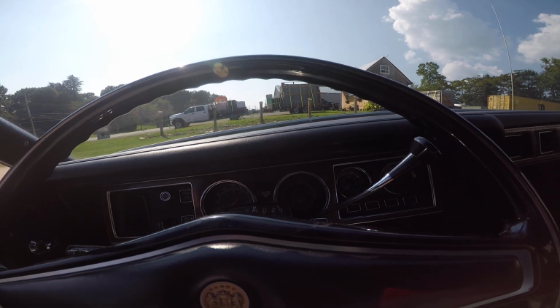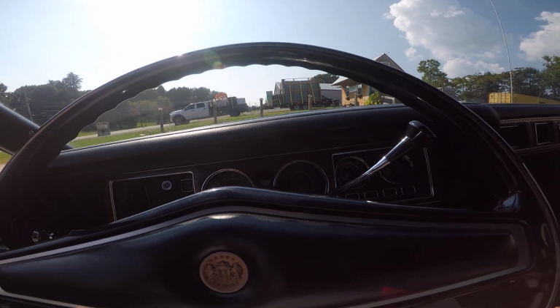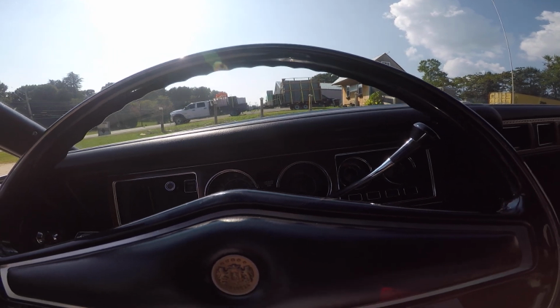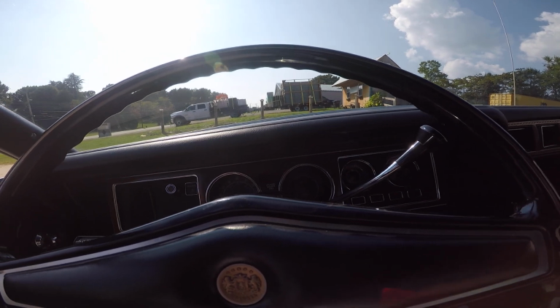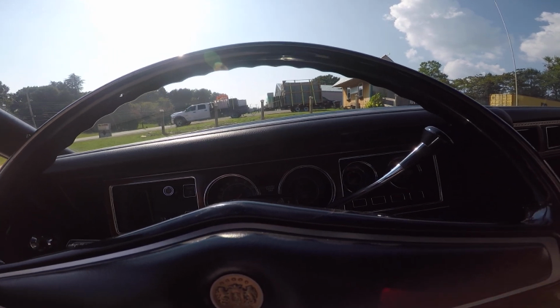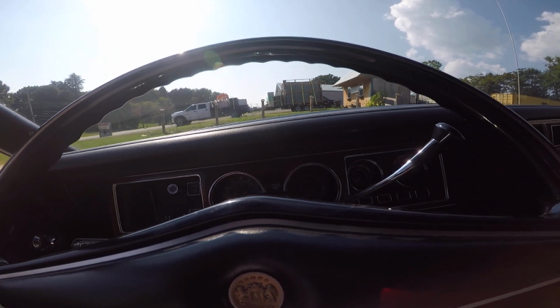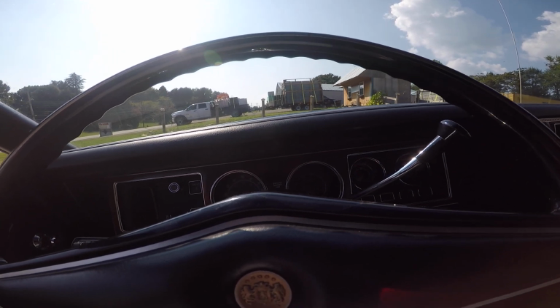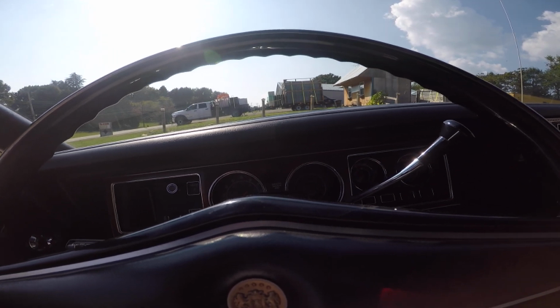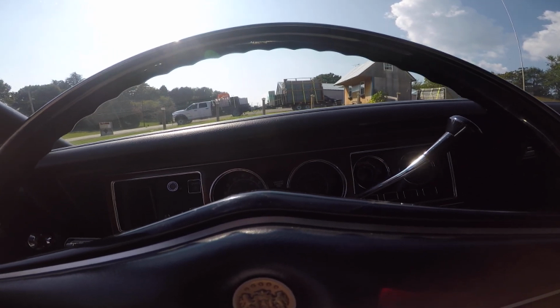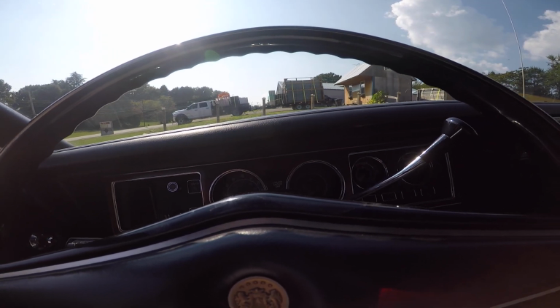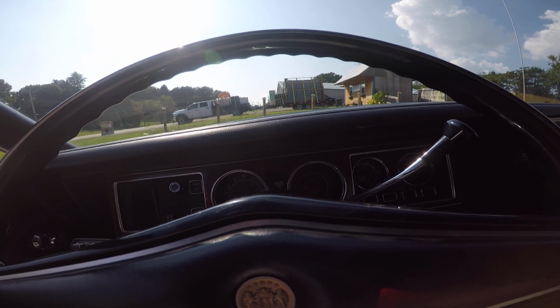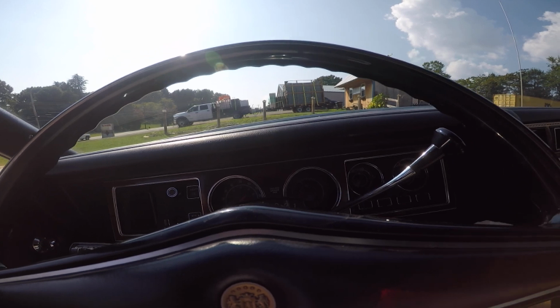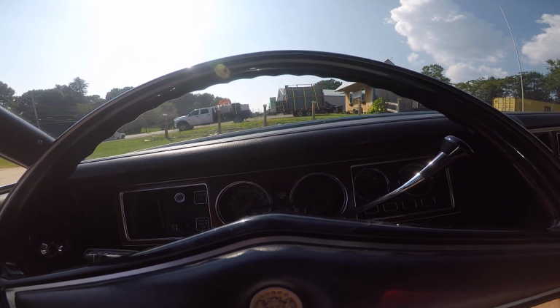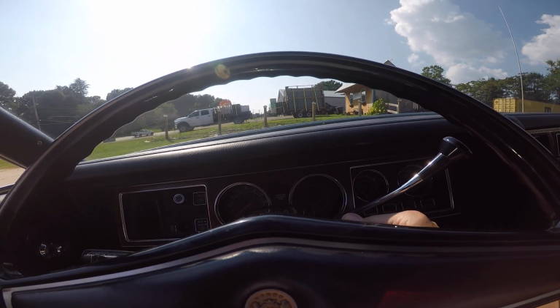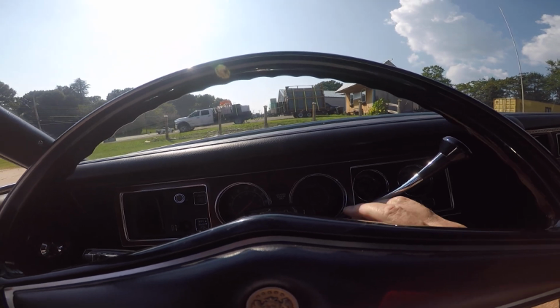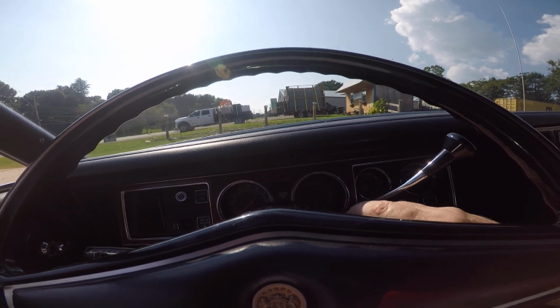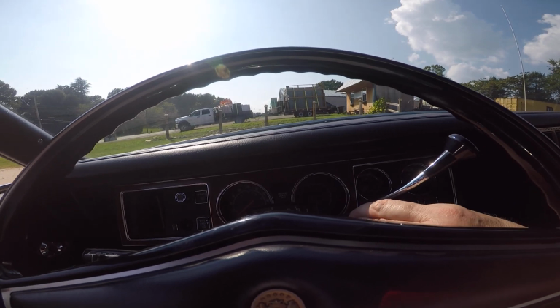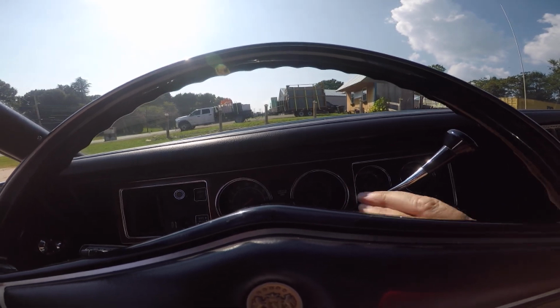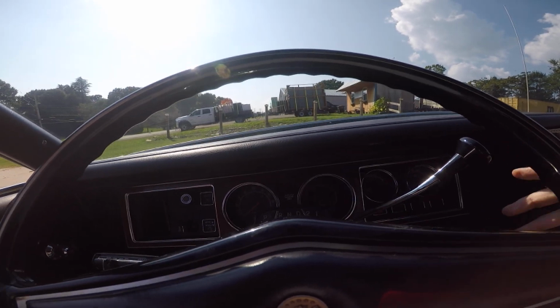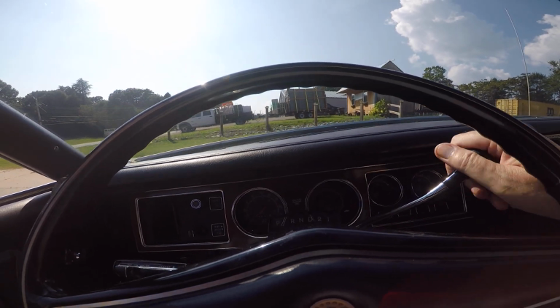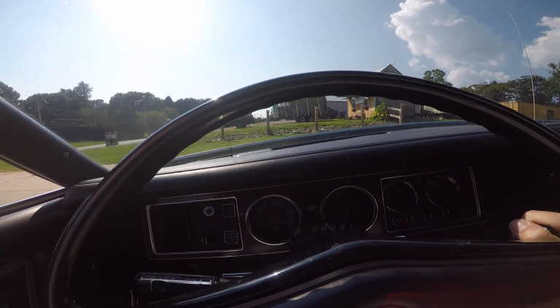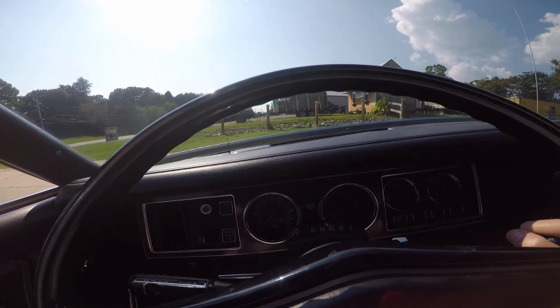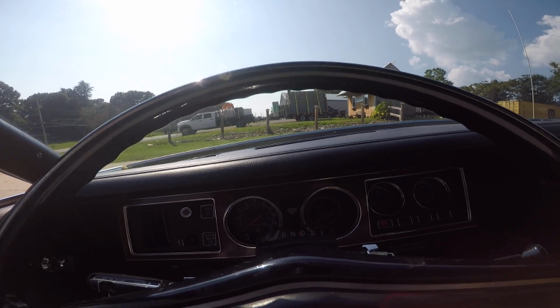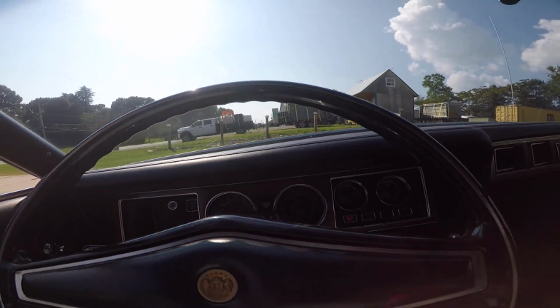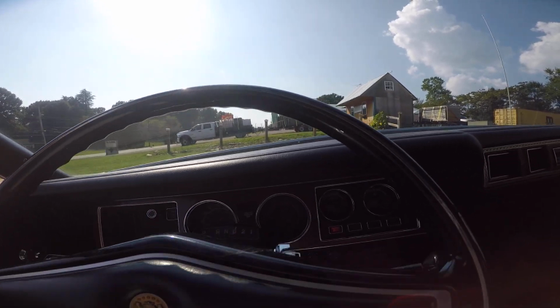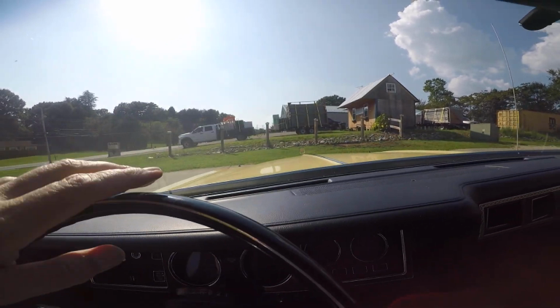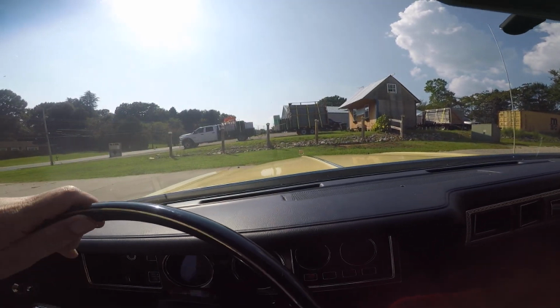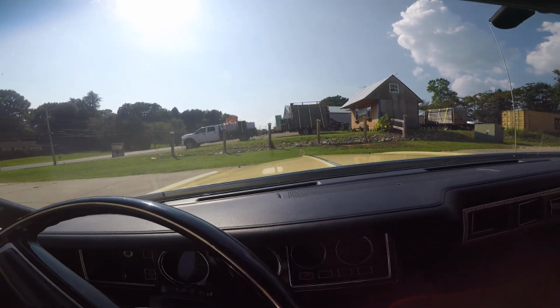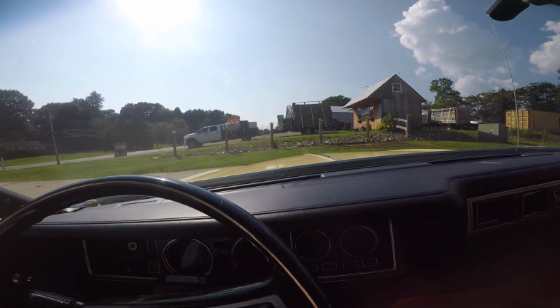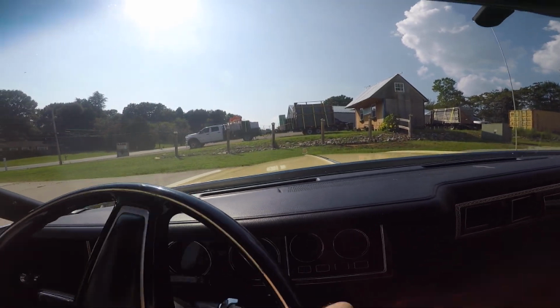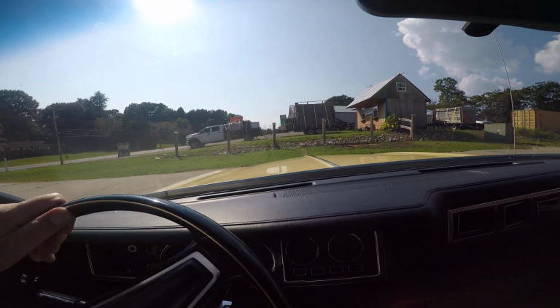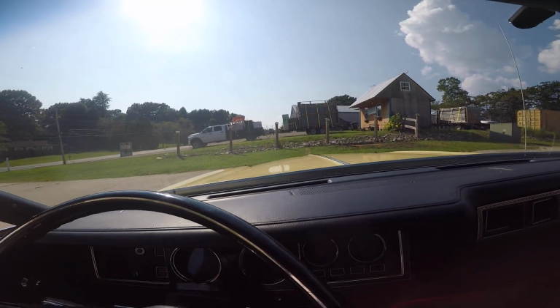Hey guys, Mark from Lister Motorsports in Troutman, North Carolina. Today I'm going to take a ride in the '76 Cordova, make a quick little video about it, and just show you guys how smooth this car is. It's pretty amazing.